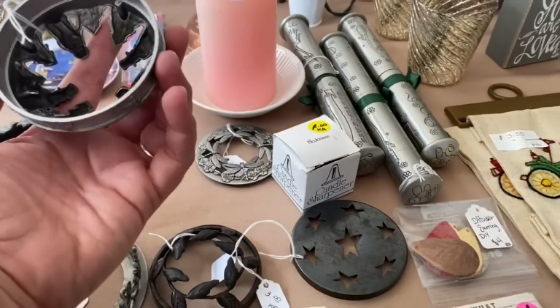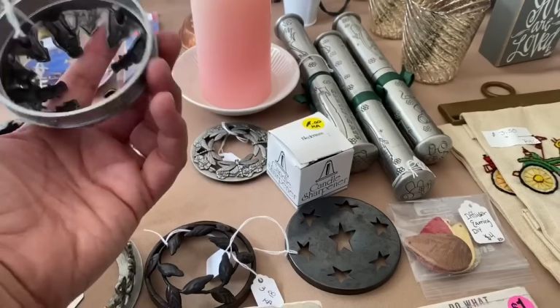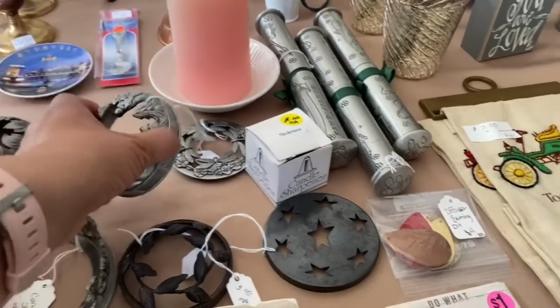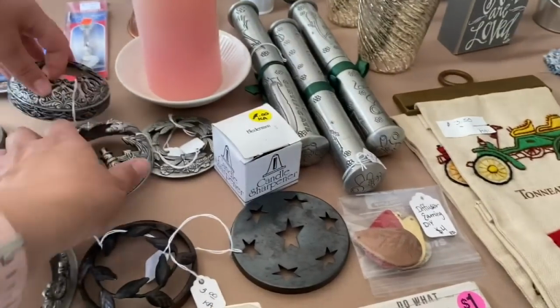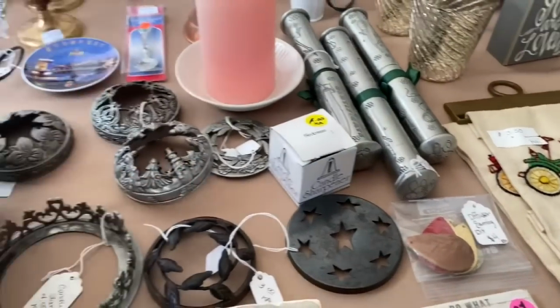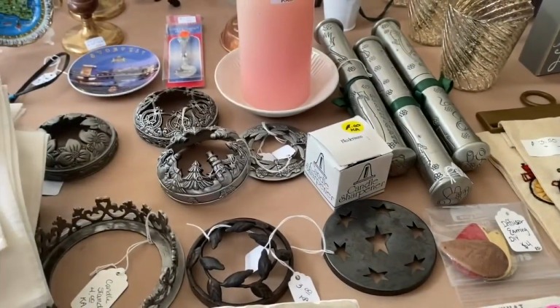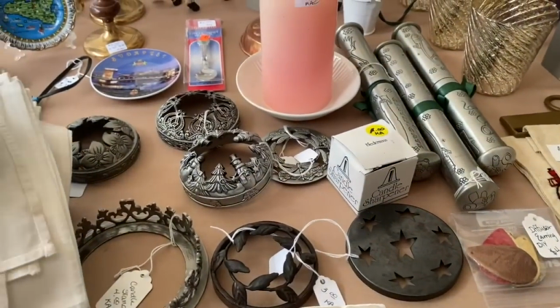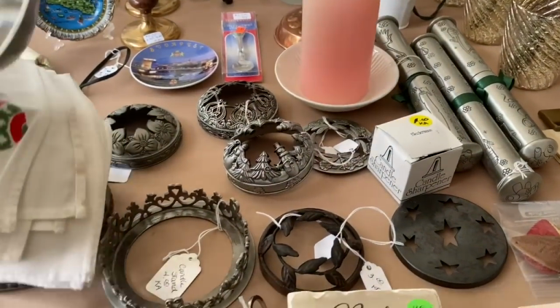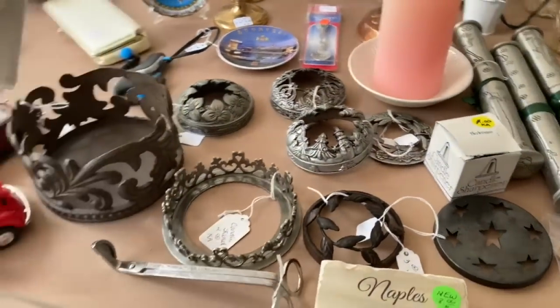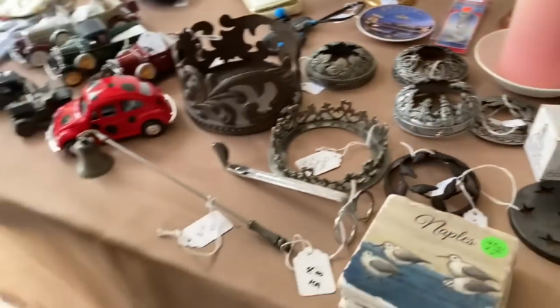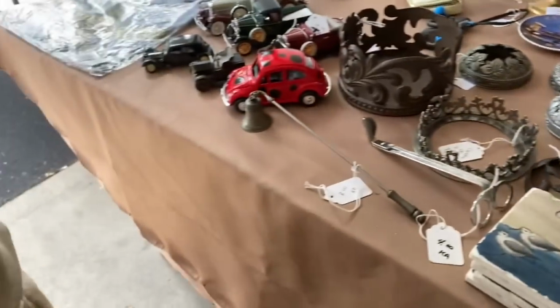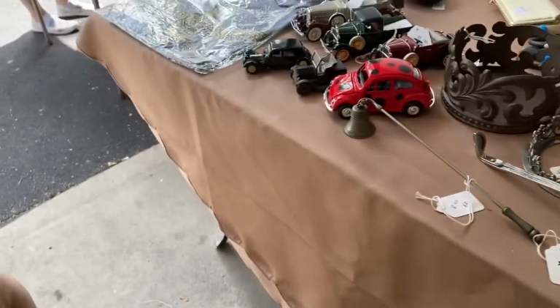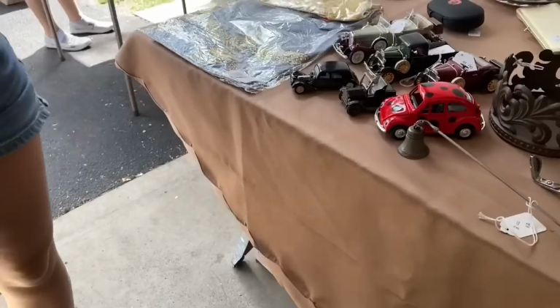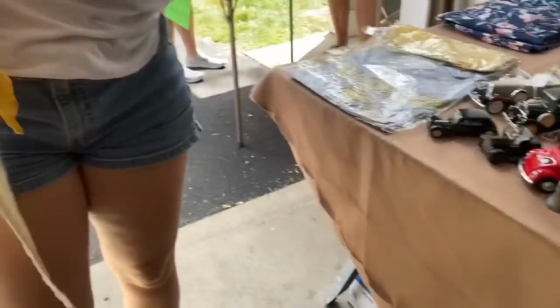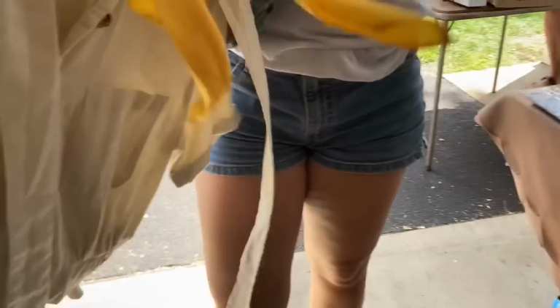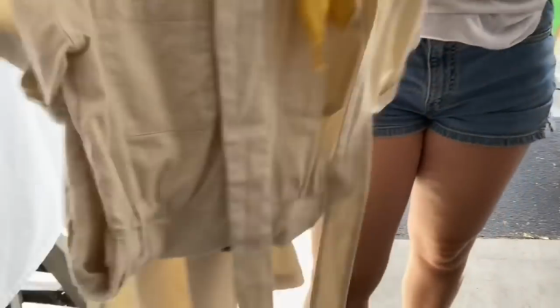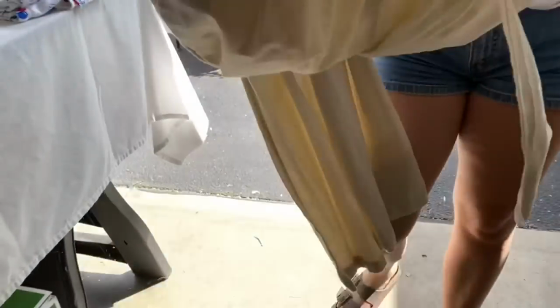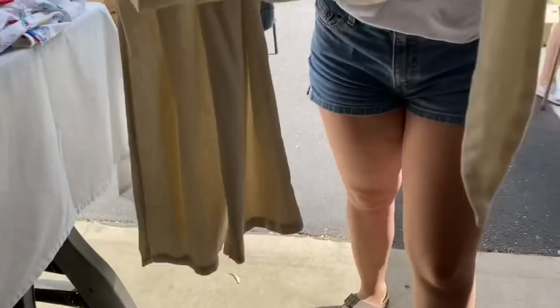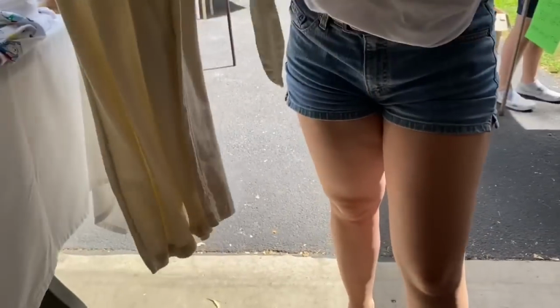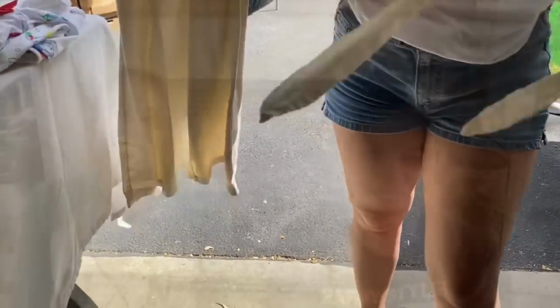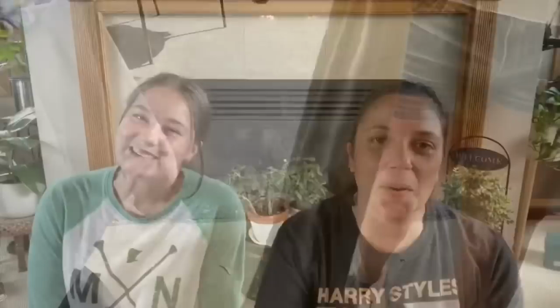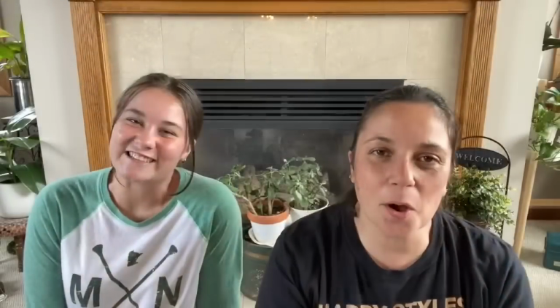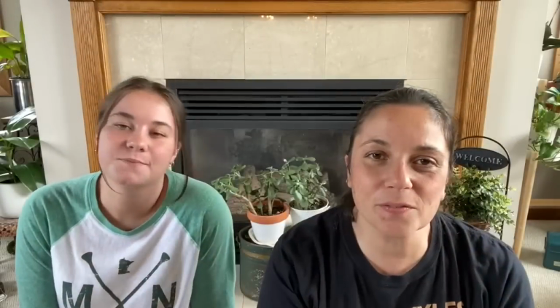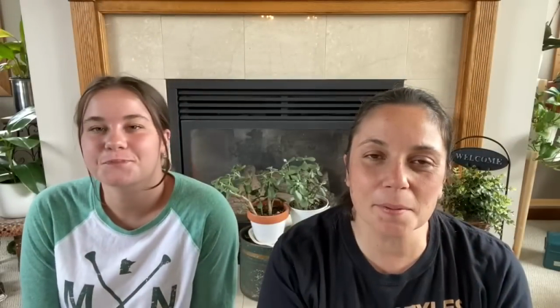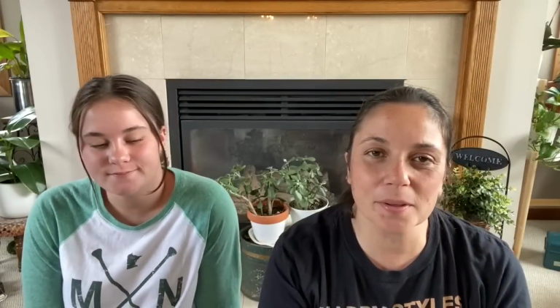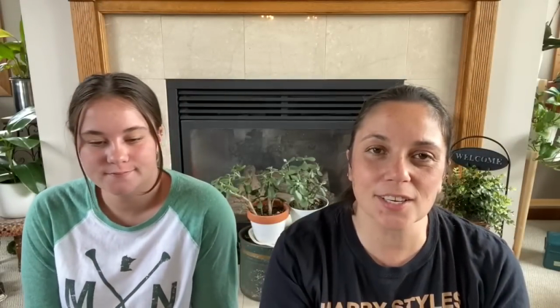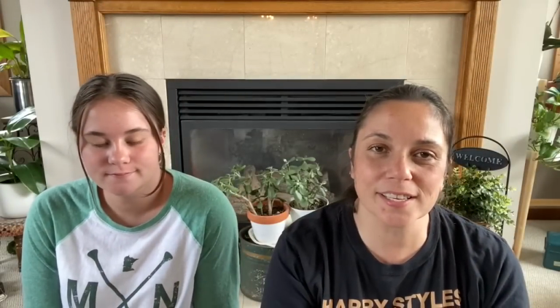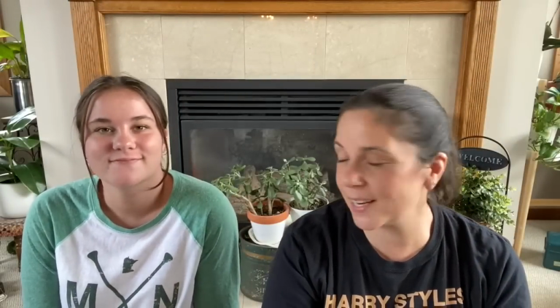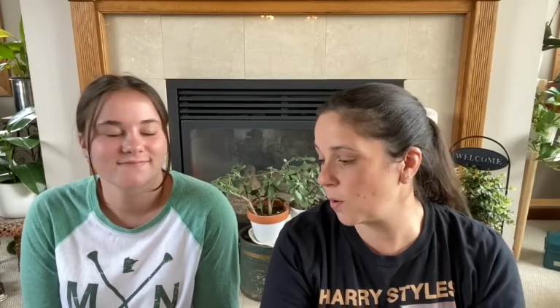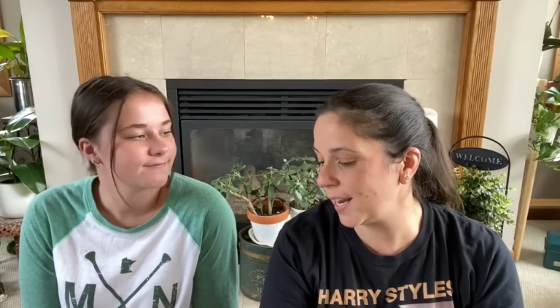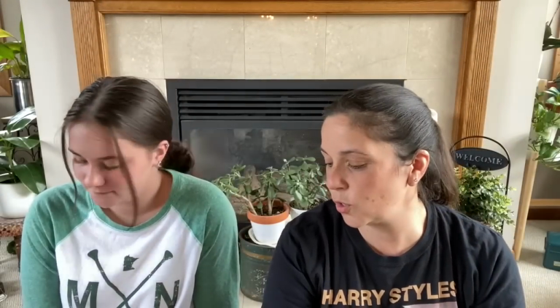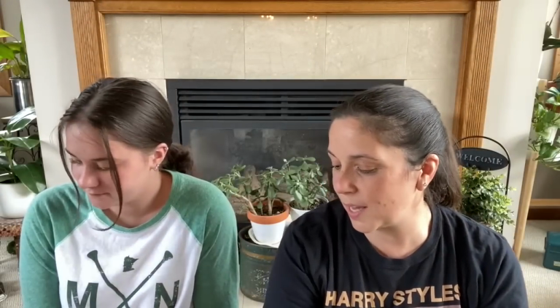They're cute. Oh my gosh, that's so cute. So I hope it was fun coming along with us to yard sales. Now we're going to go ahead and show you what we got.